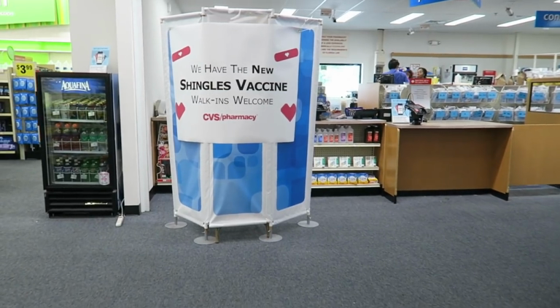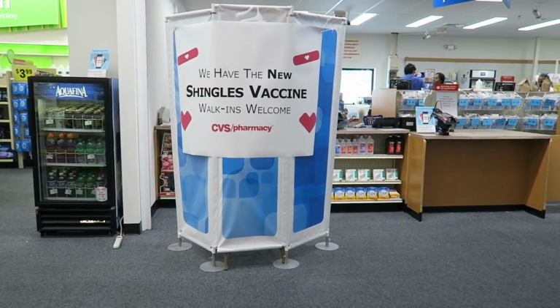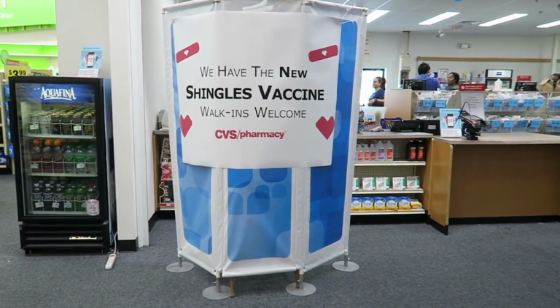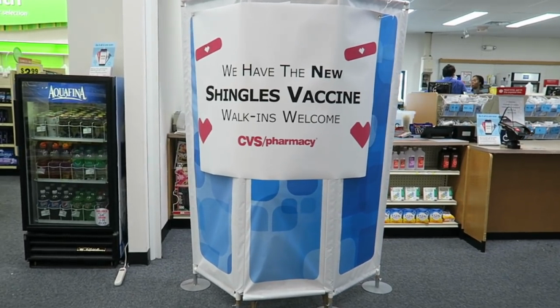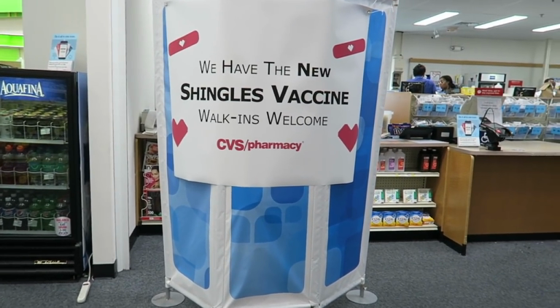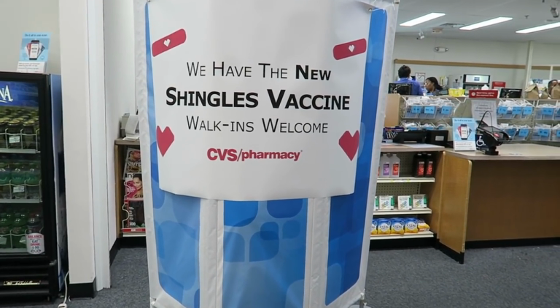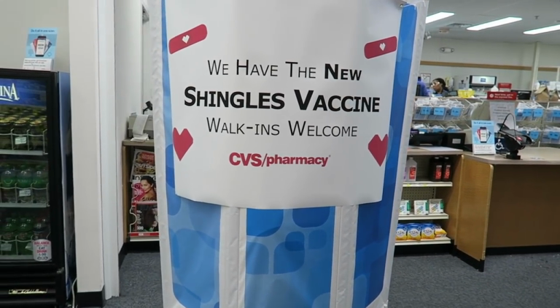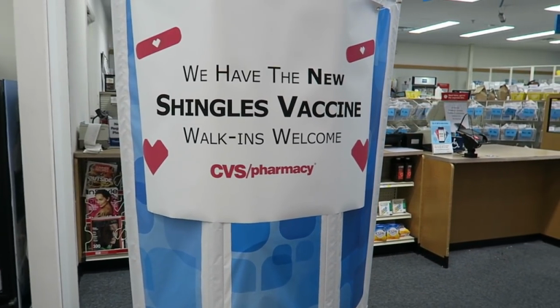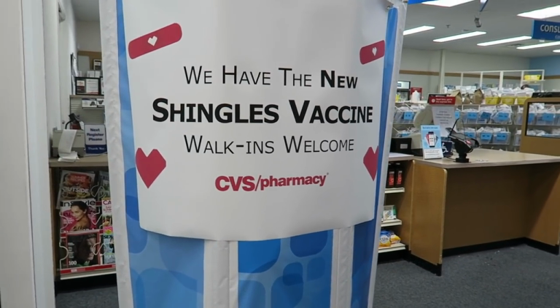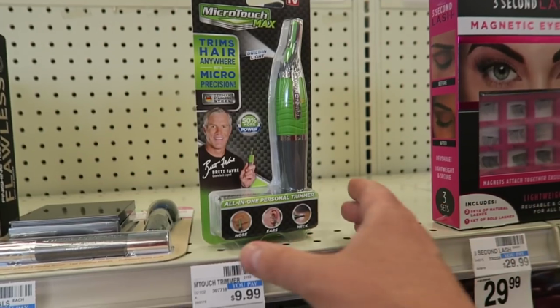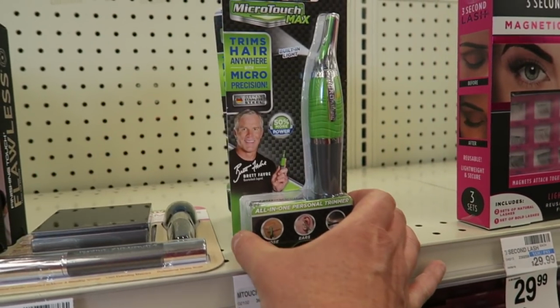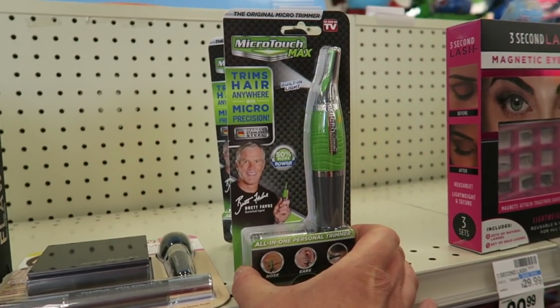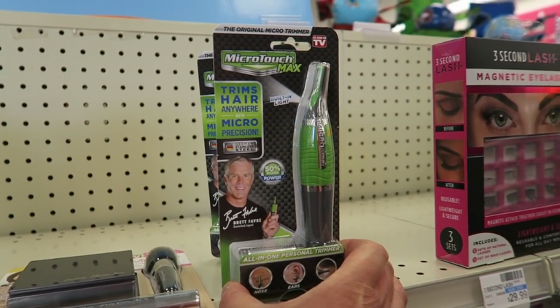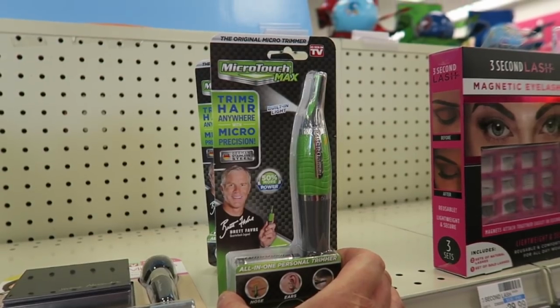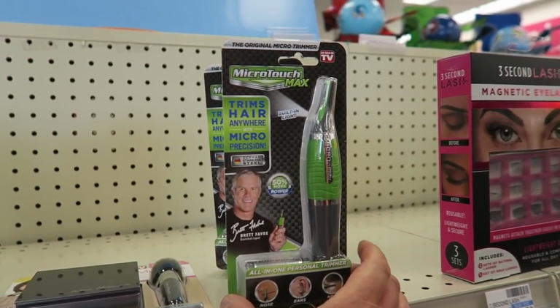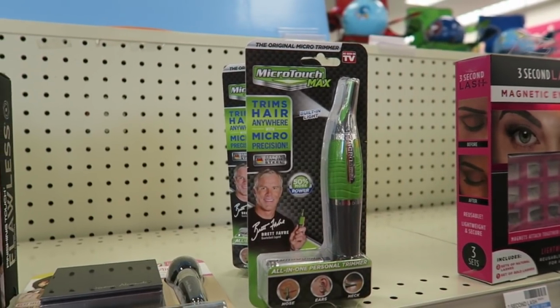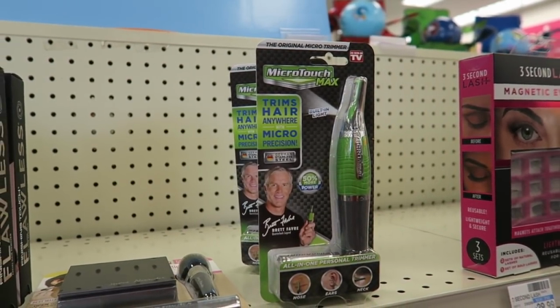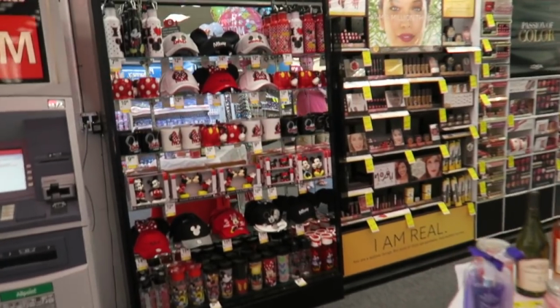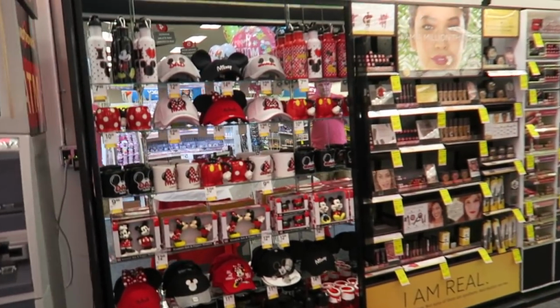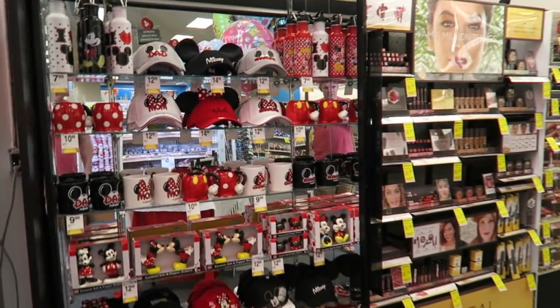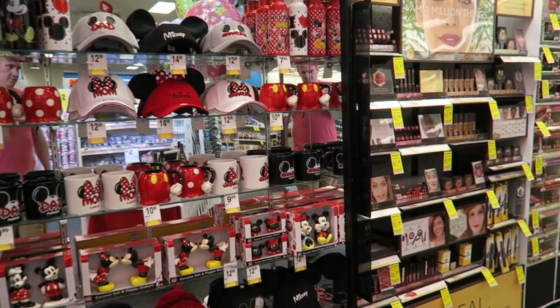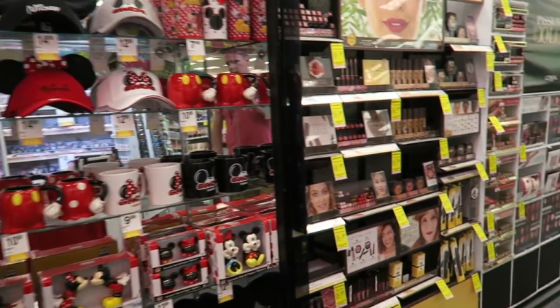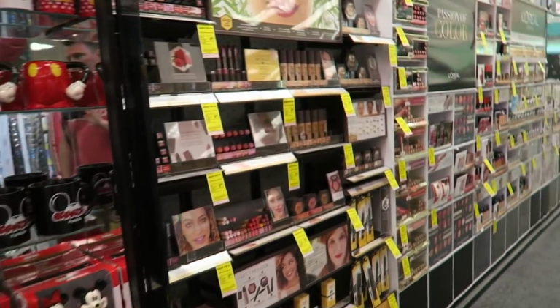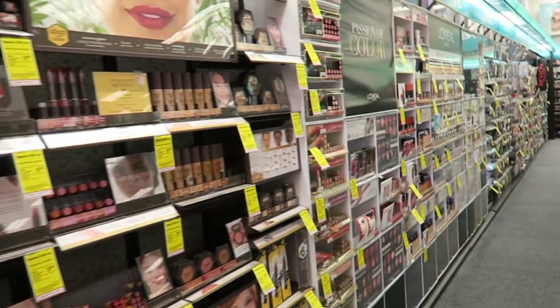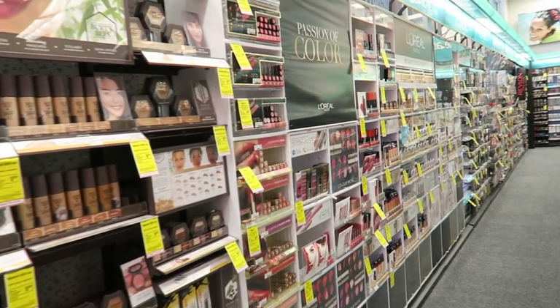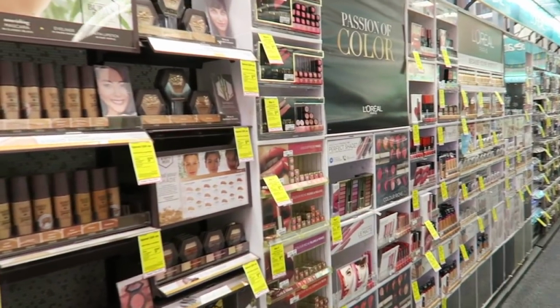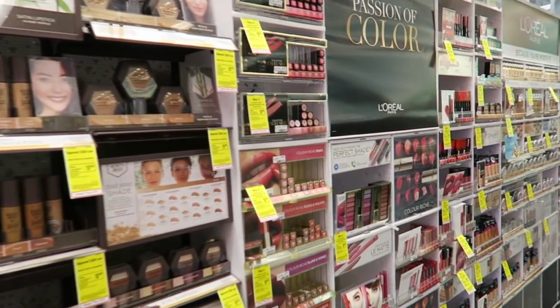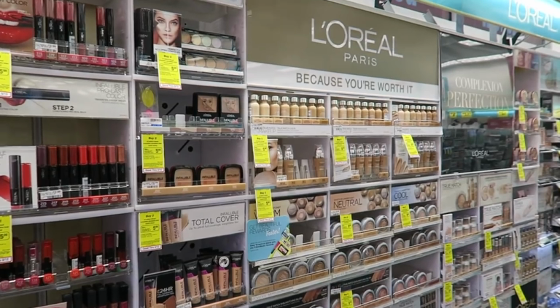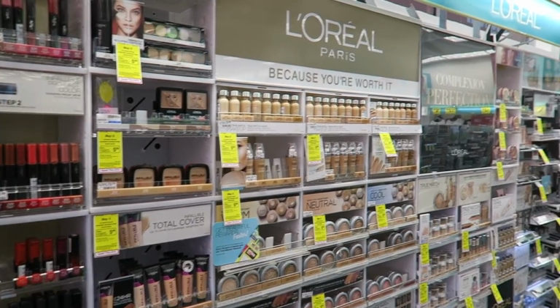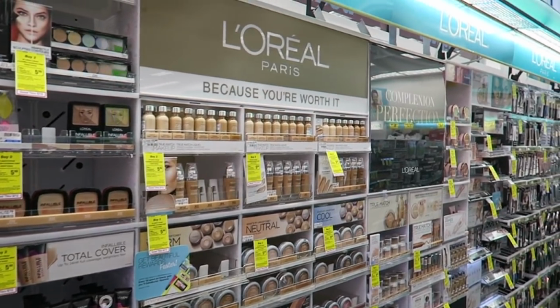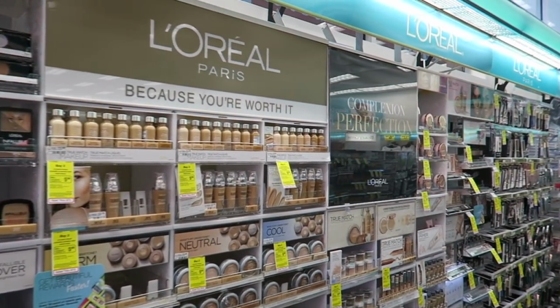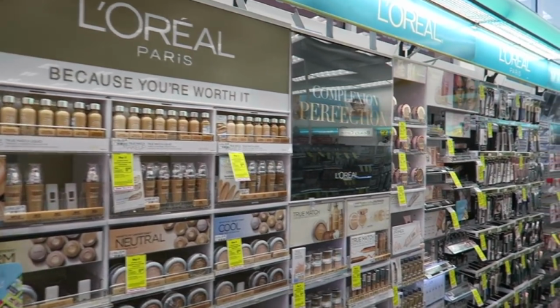If you've got shingles, this is the place to come. And a nasal clipper. They've got a little Disney merchandise section, and some beauty products if you need a fix.